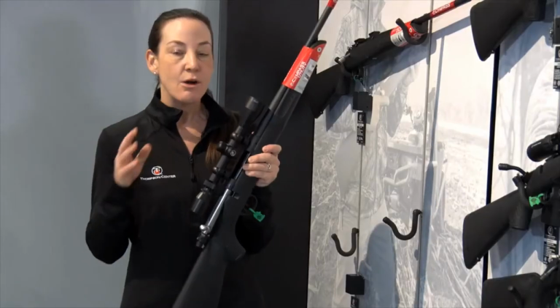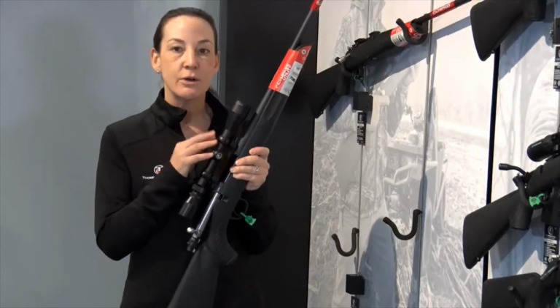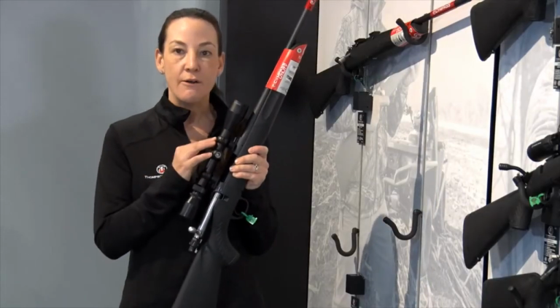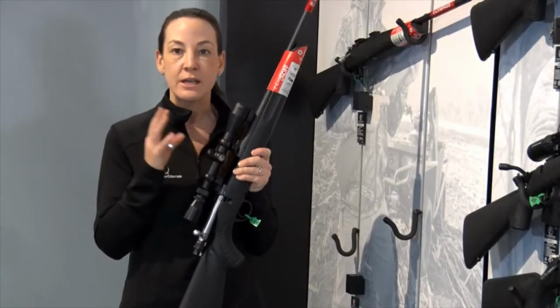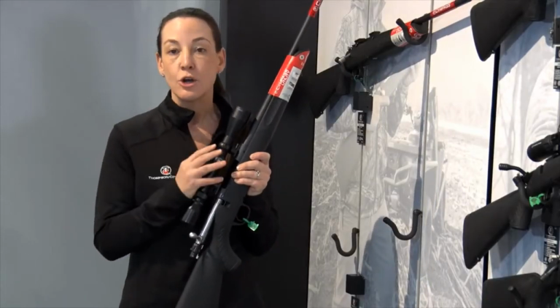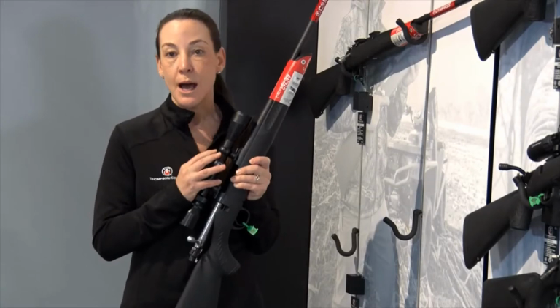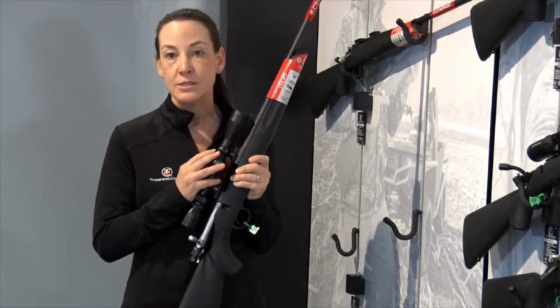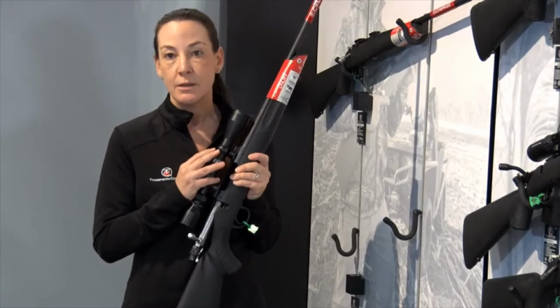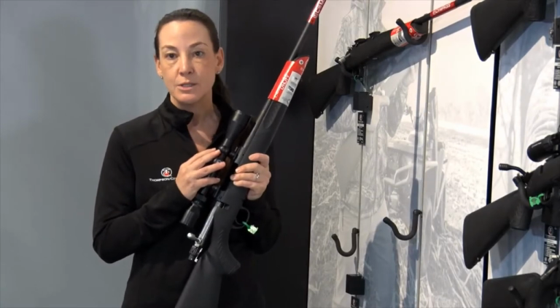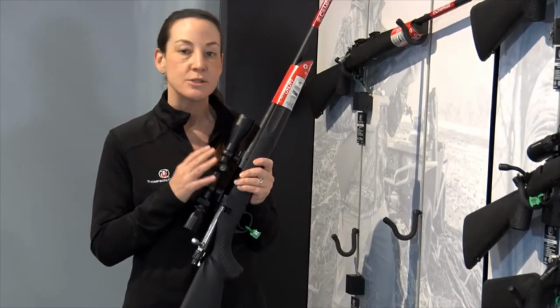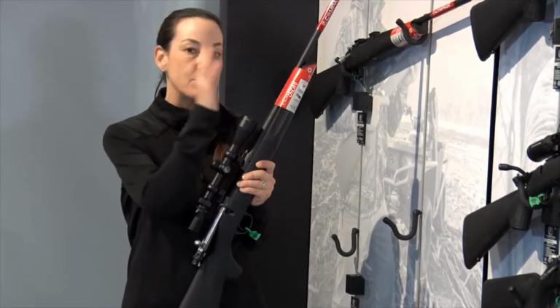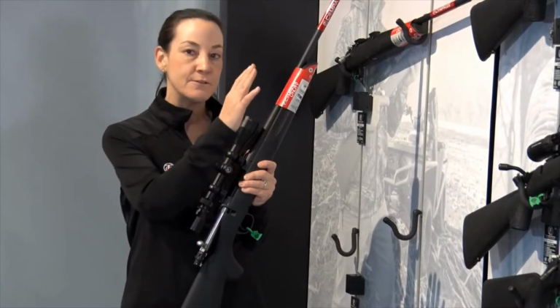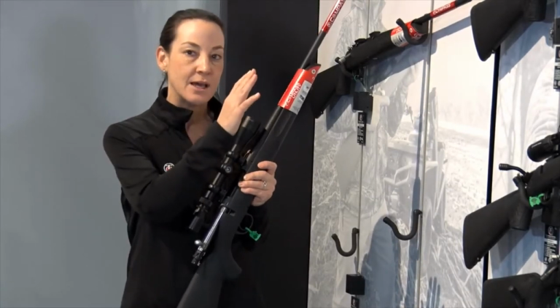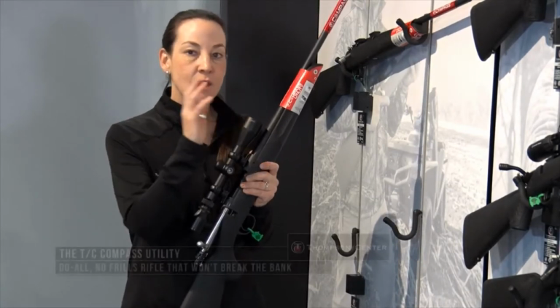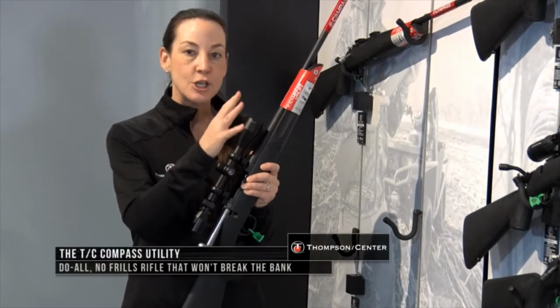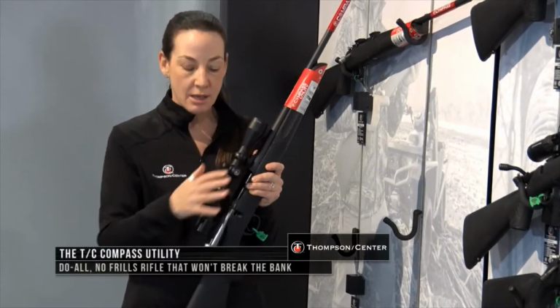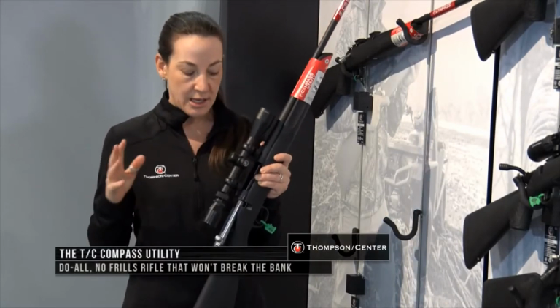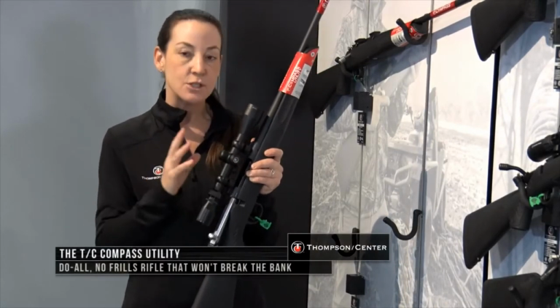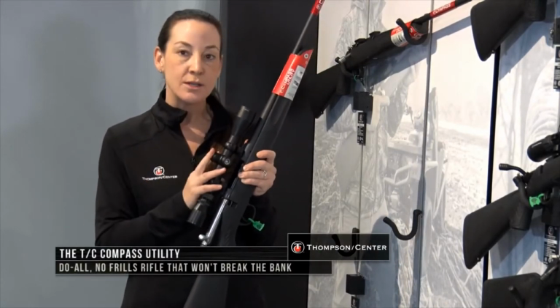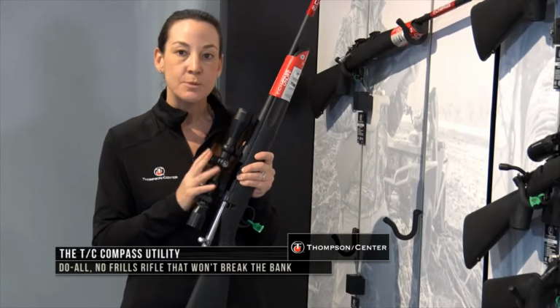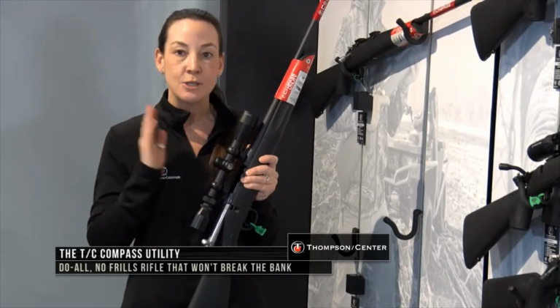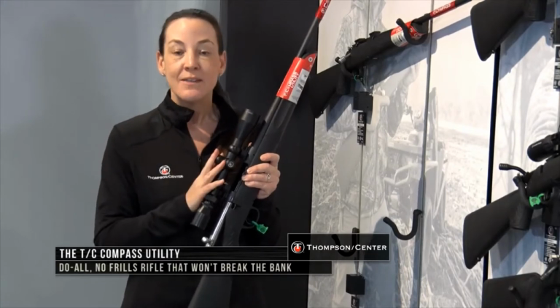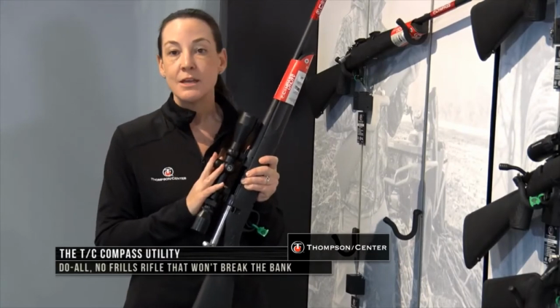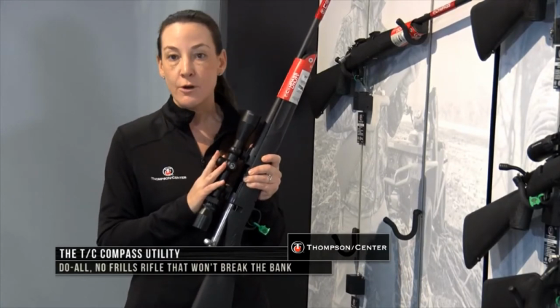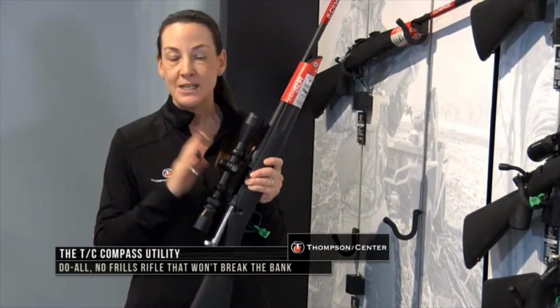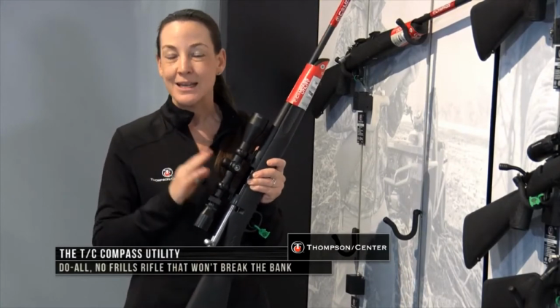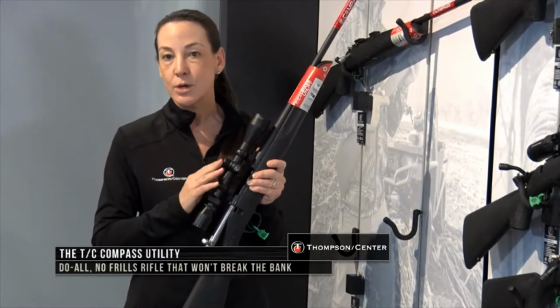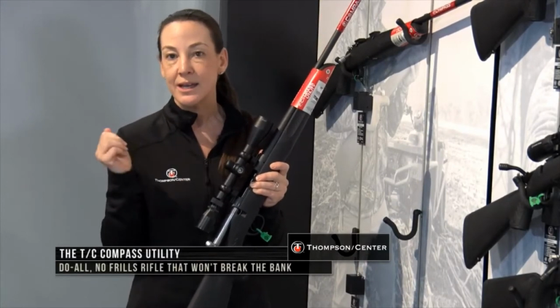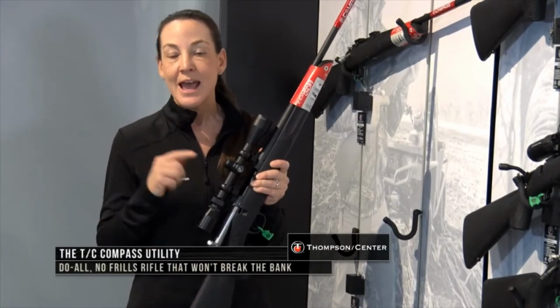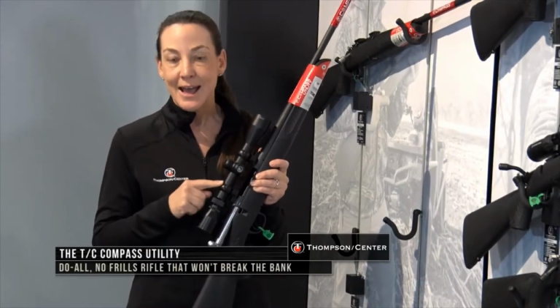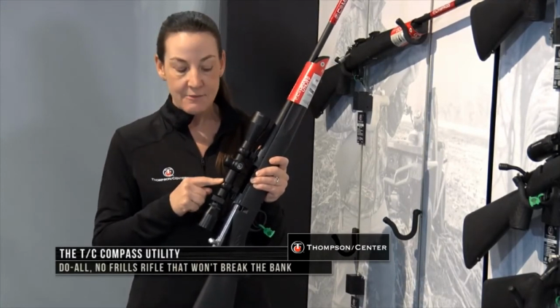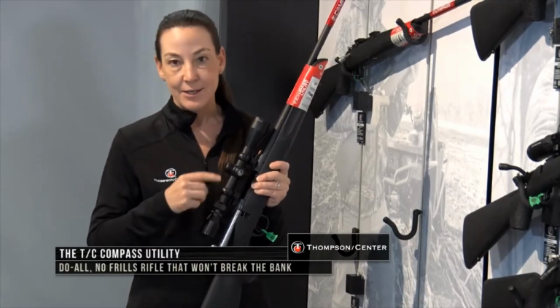We also are offering scoped options available as well. $359 for just the gun, and if you do want a scoped option, that's going to be $459 and that's sighted in at the factory.